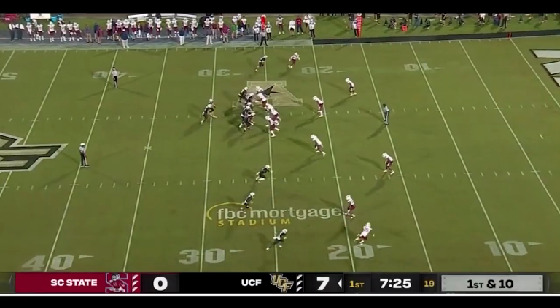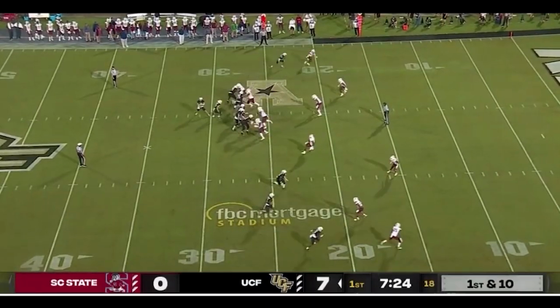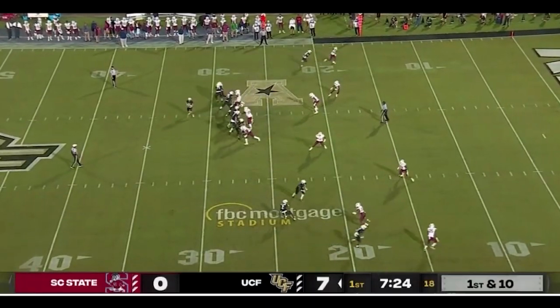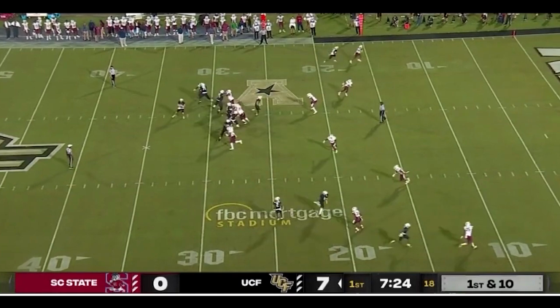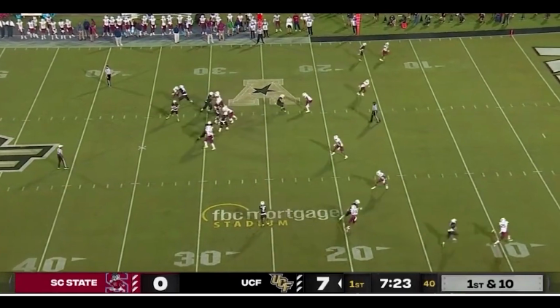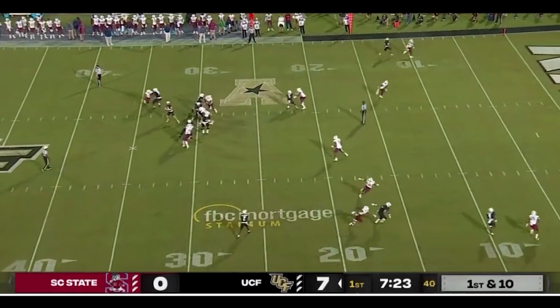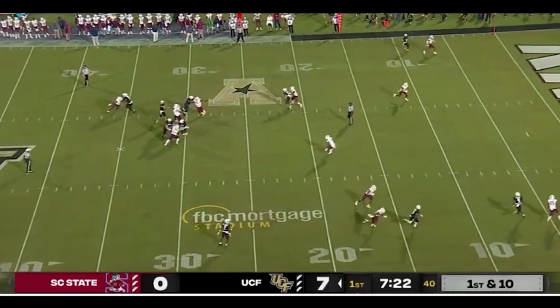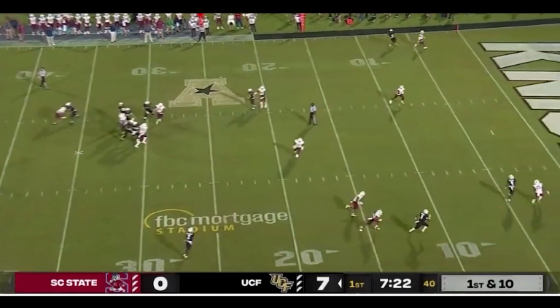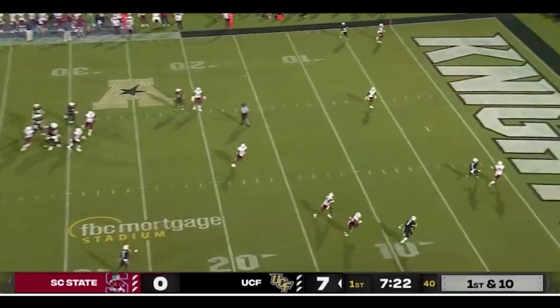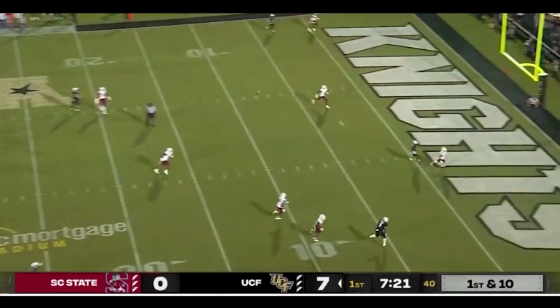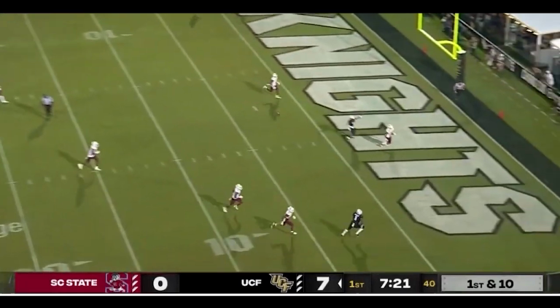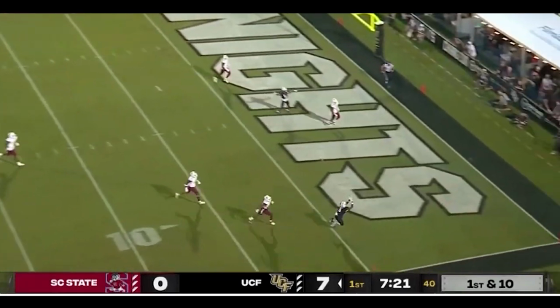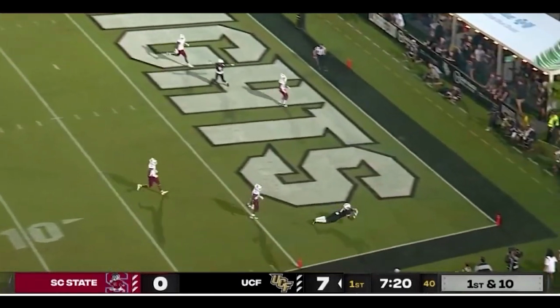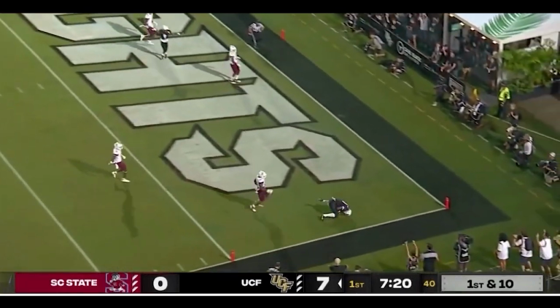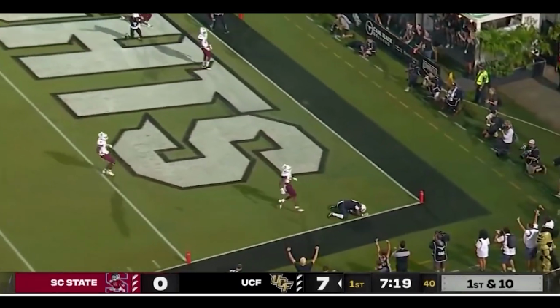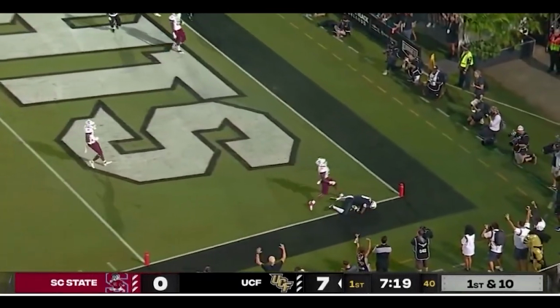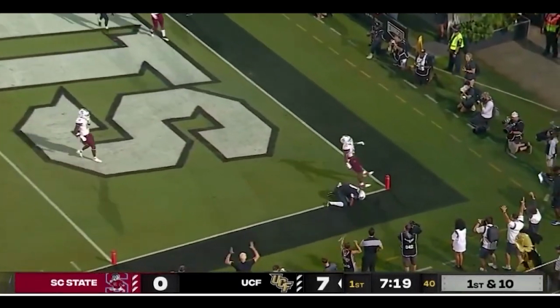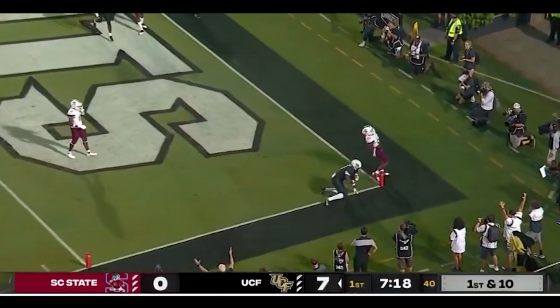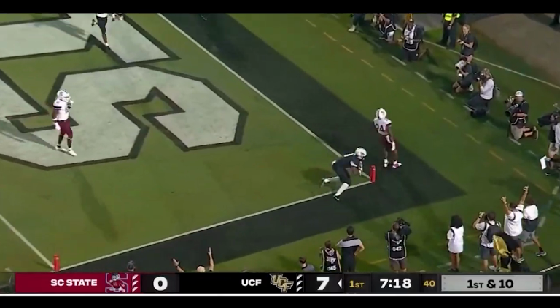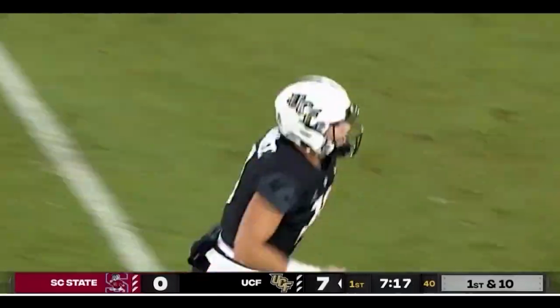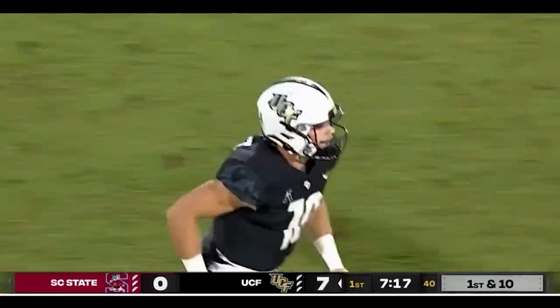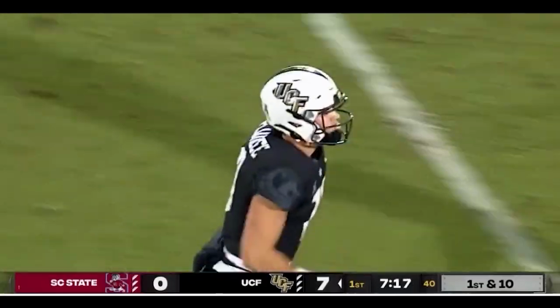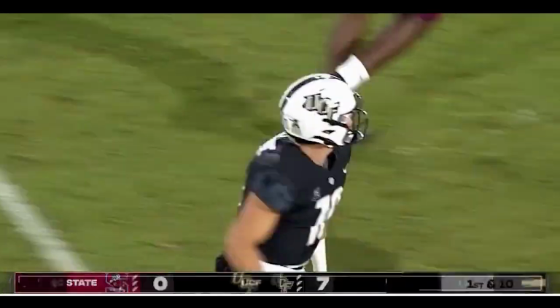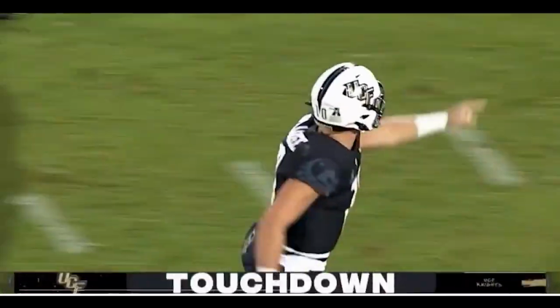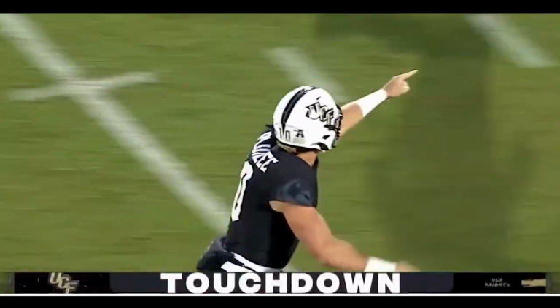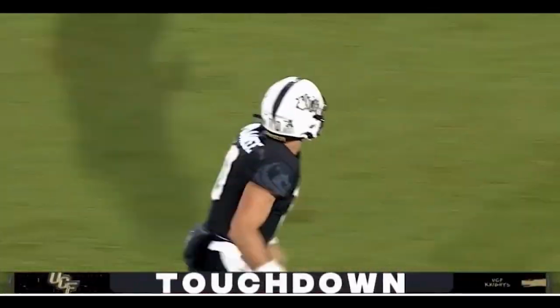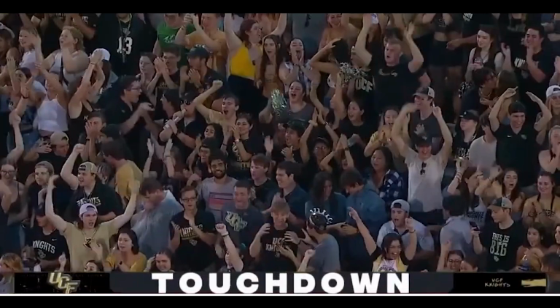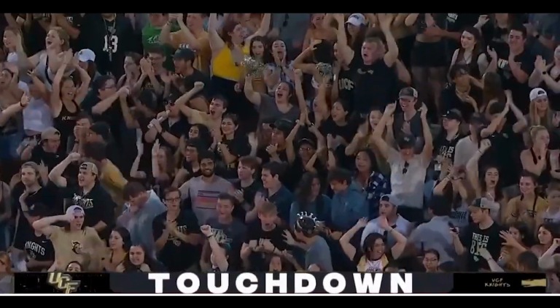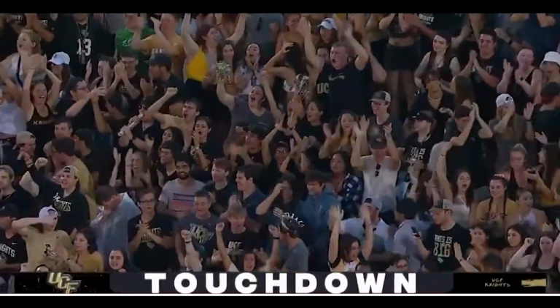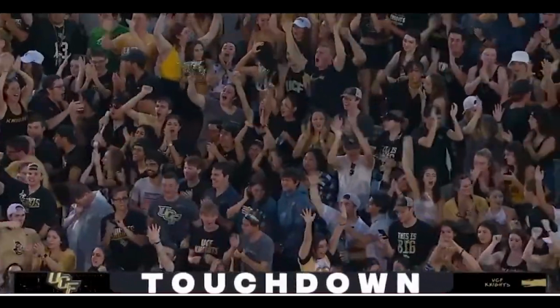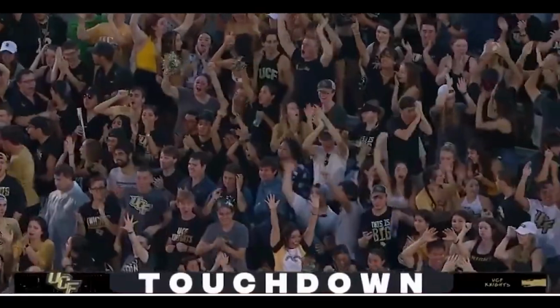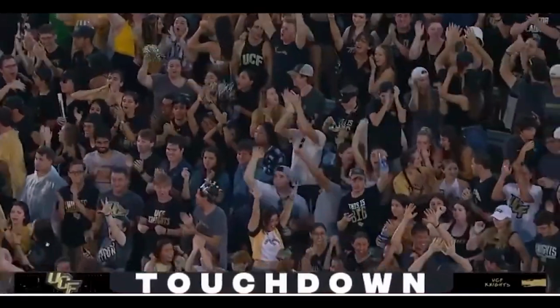With the back on first down to throw. John Rhys pumps, John Rhys looks, throws to the end zone — gambles there. Got it. Did he hang on? Touchdown. Yes, he did. Welcome to UCF.